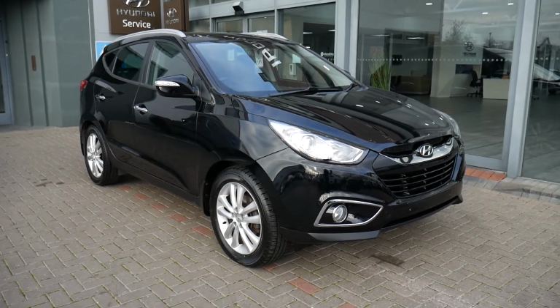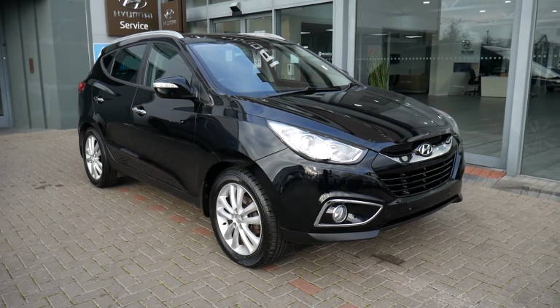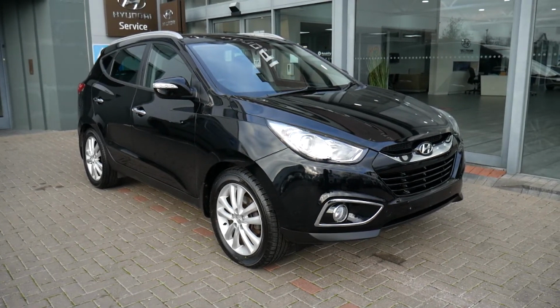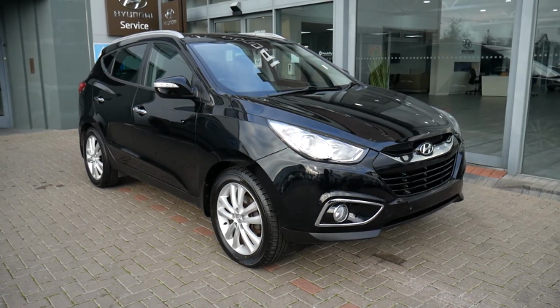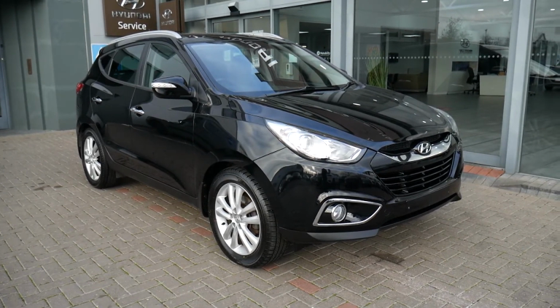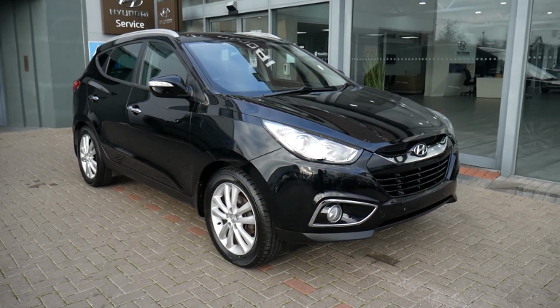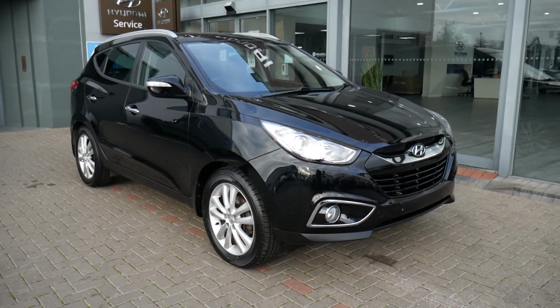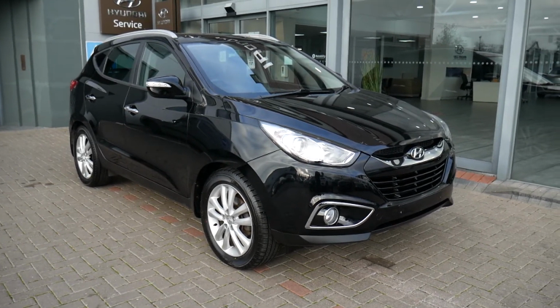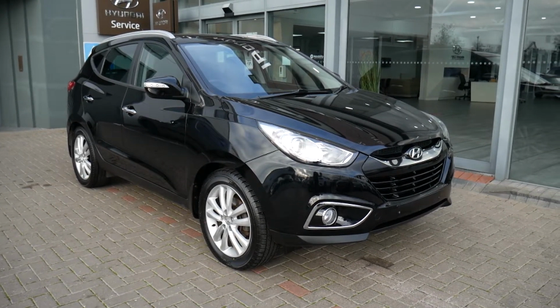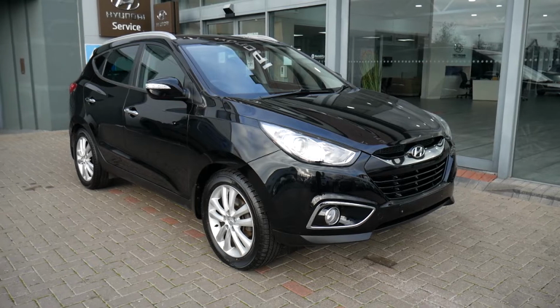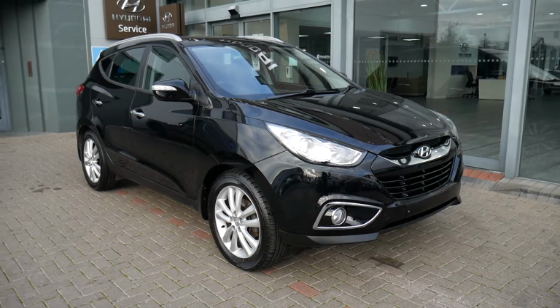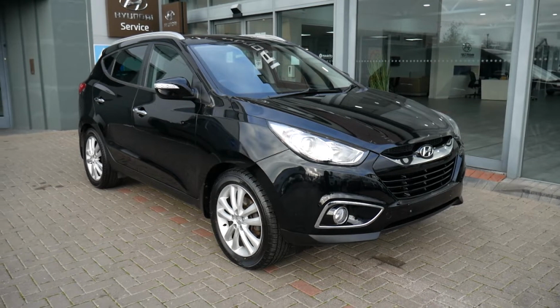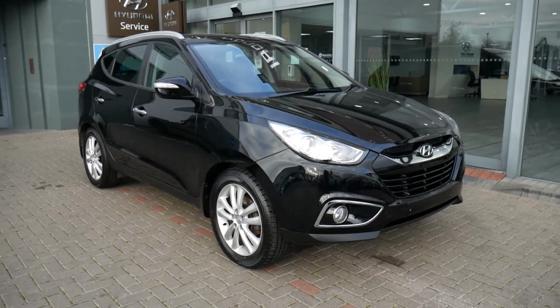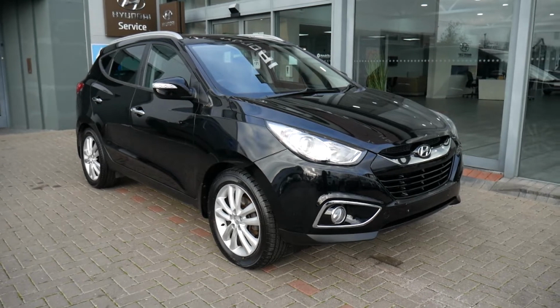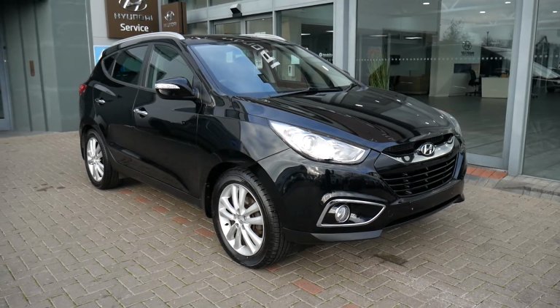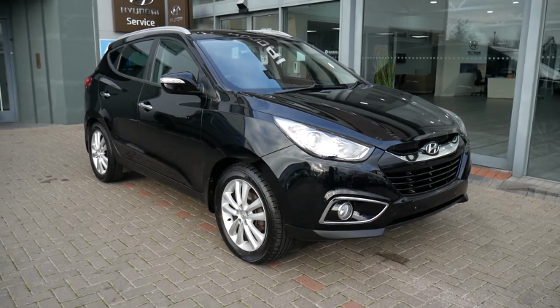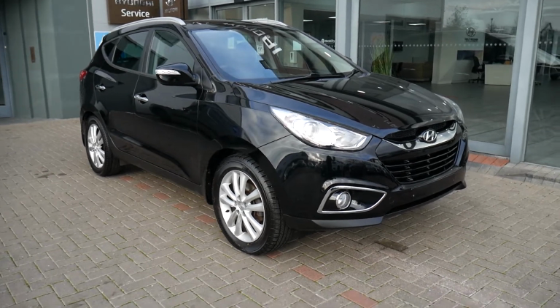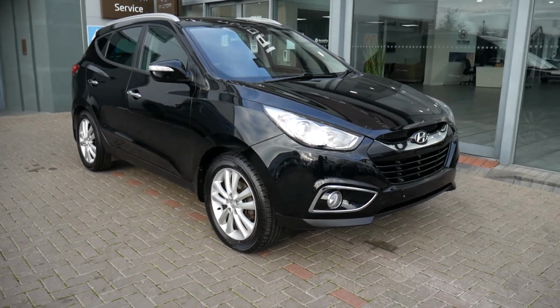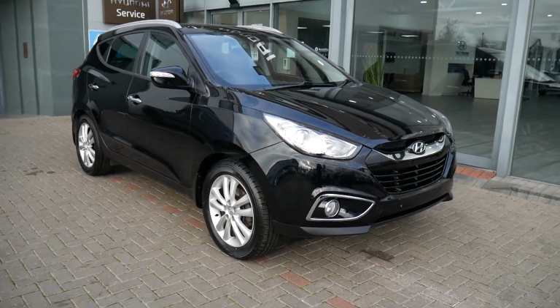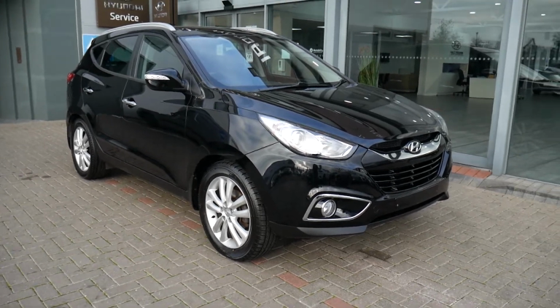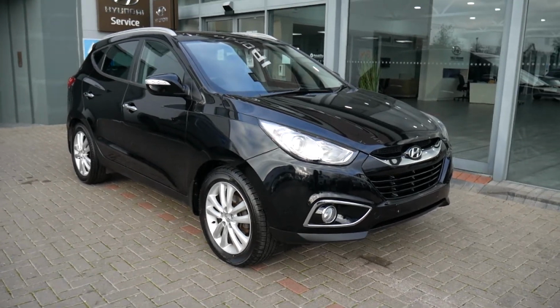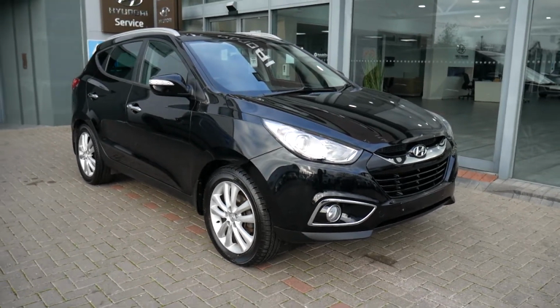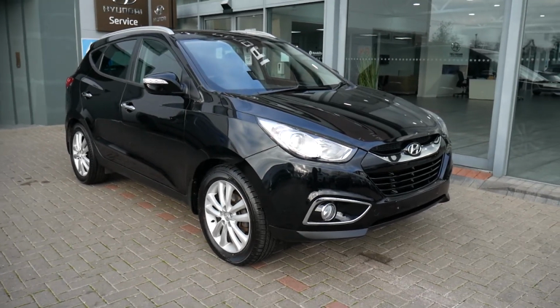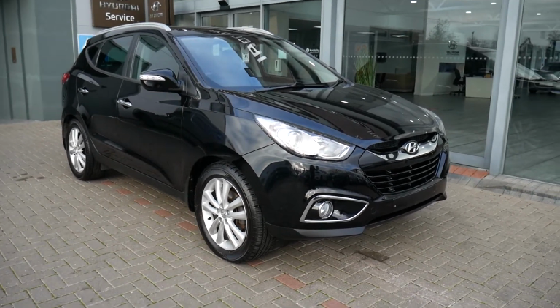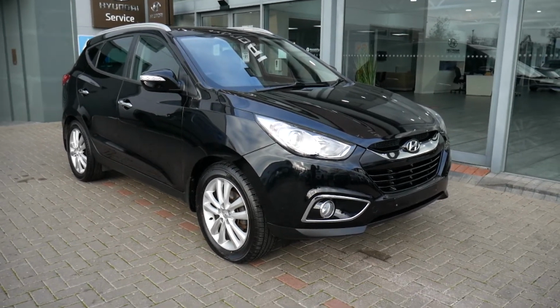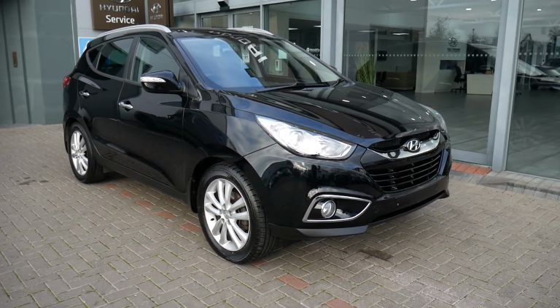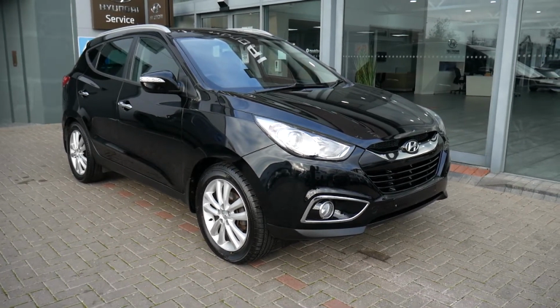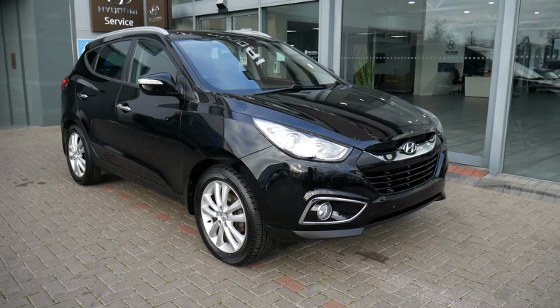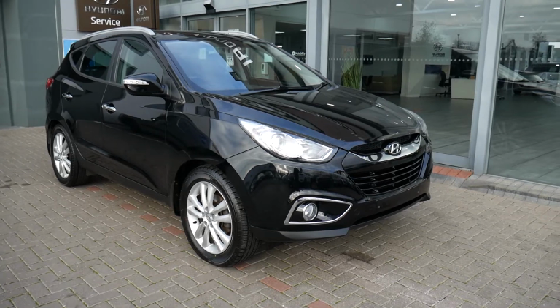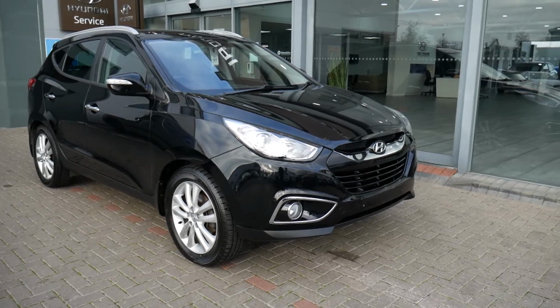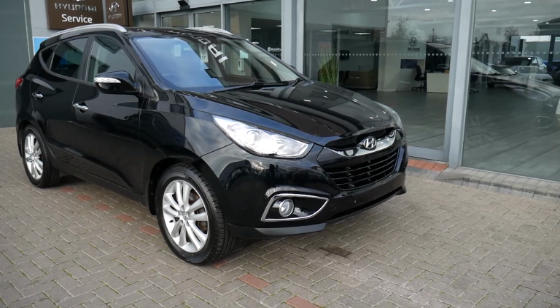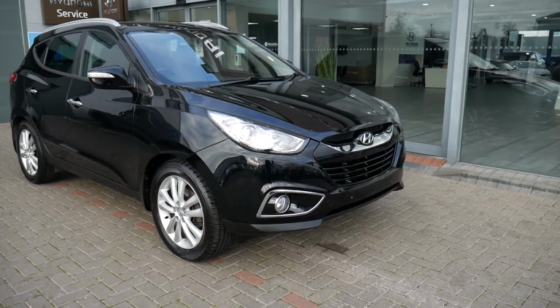Done just under 85,000 miles. Been very well looked after indeed. Comes with full service history and two keys. It's a 2012 car on a 12 plate.